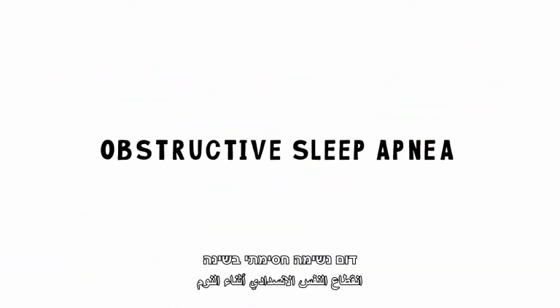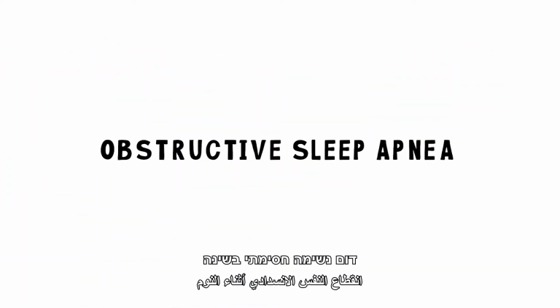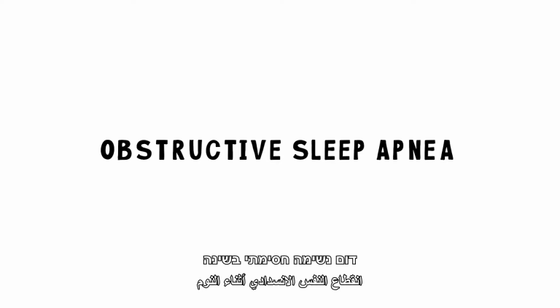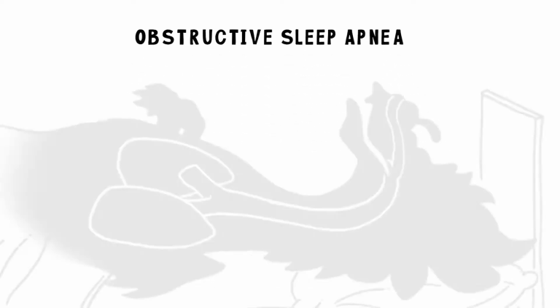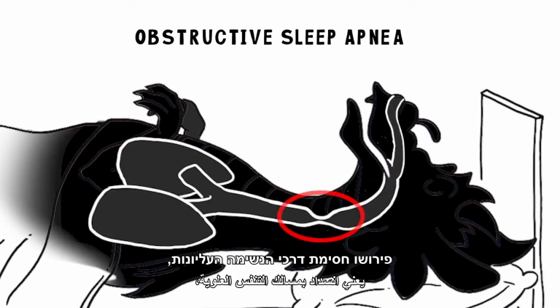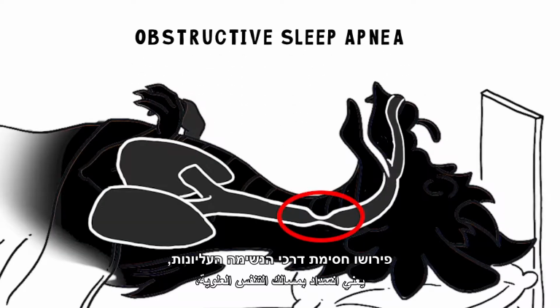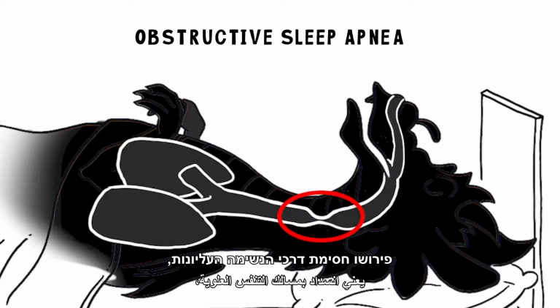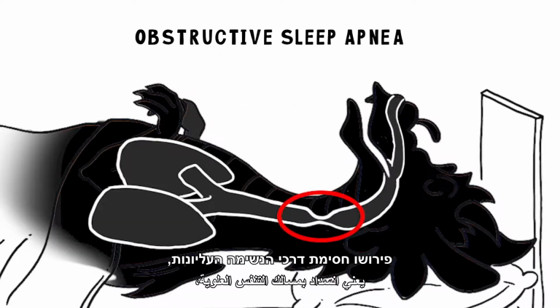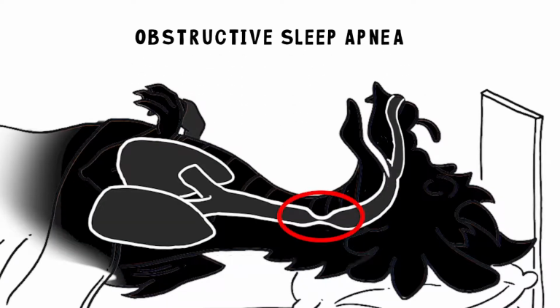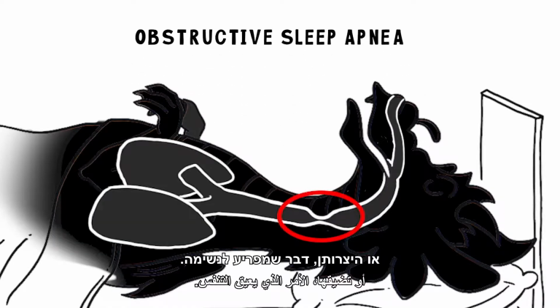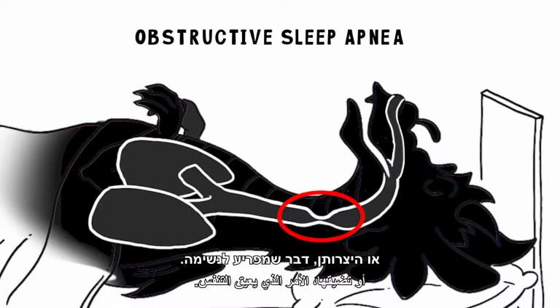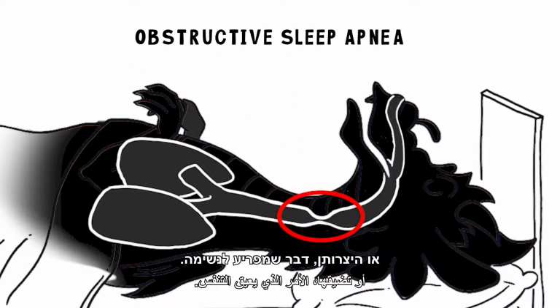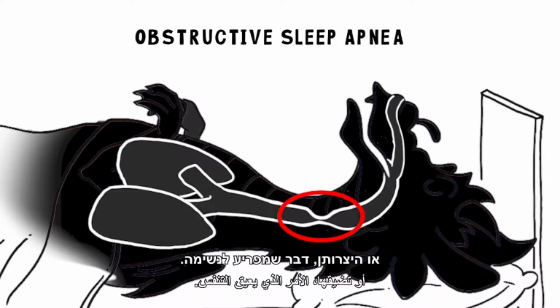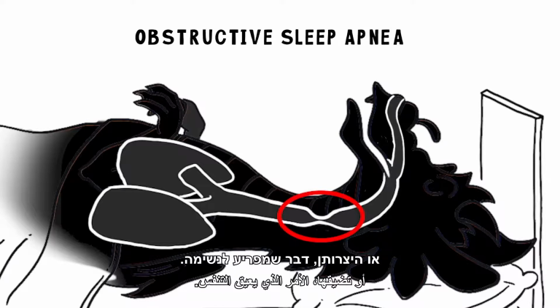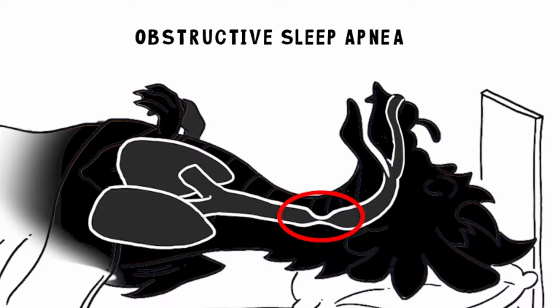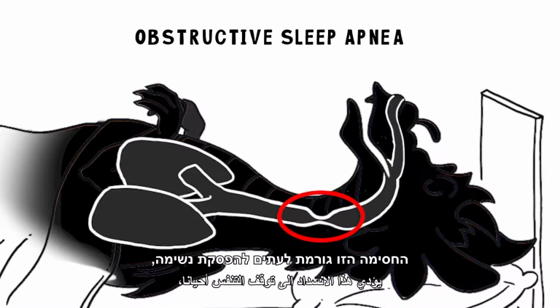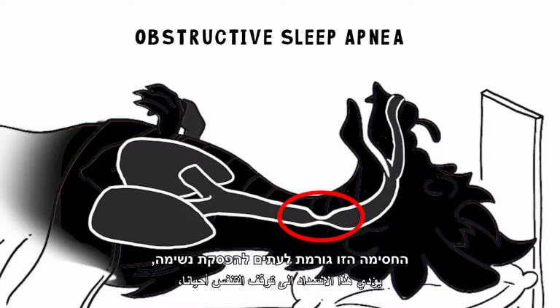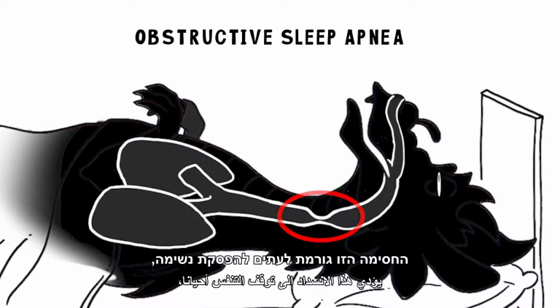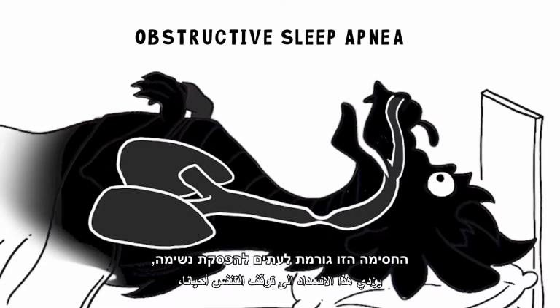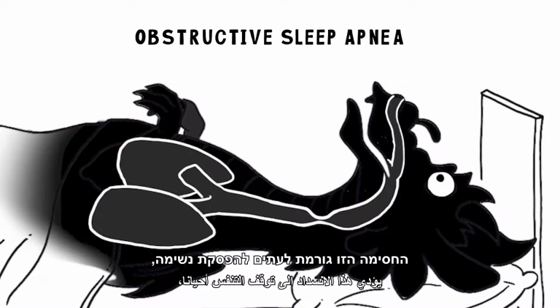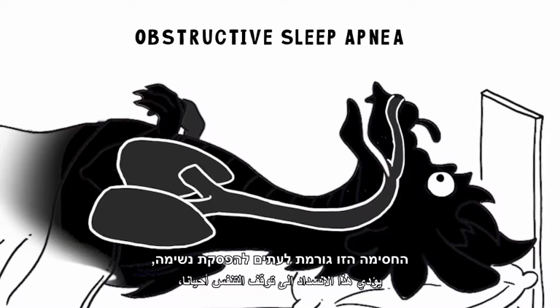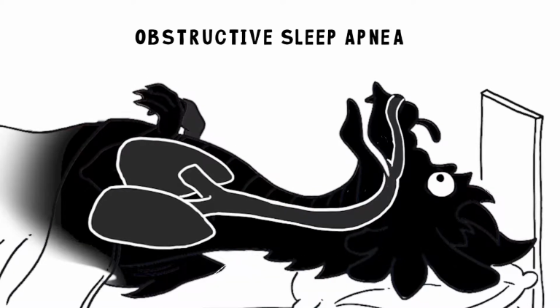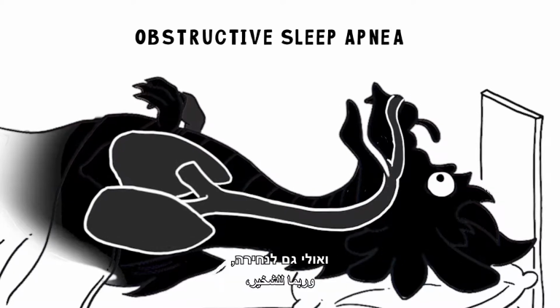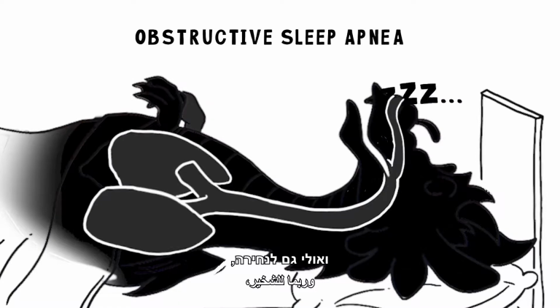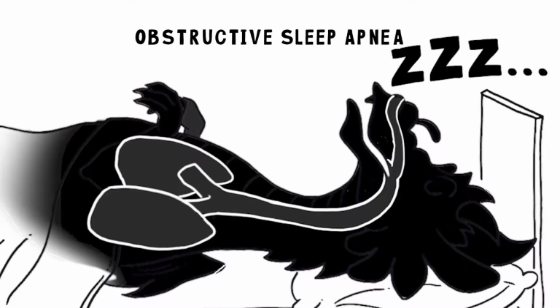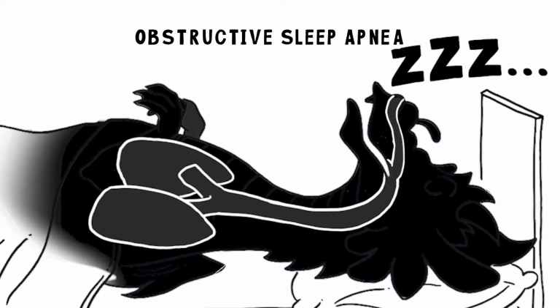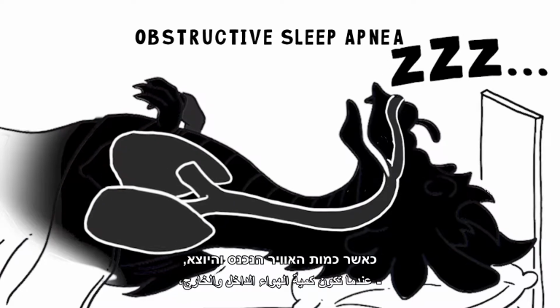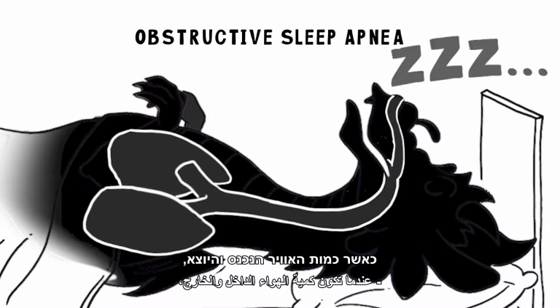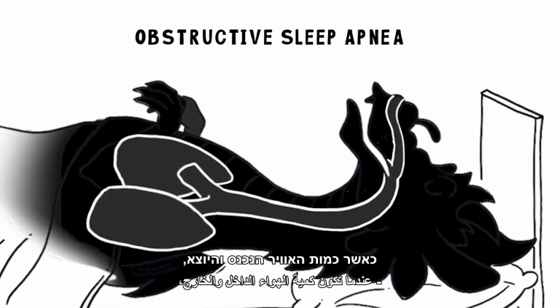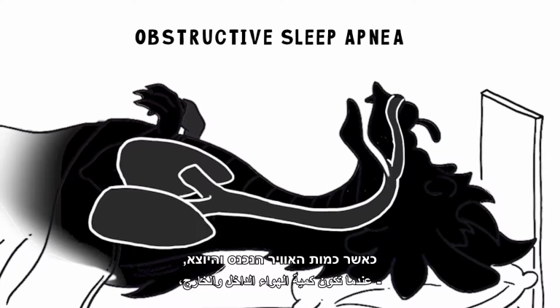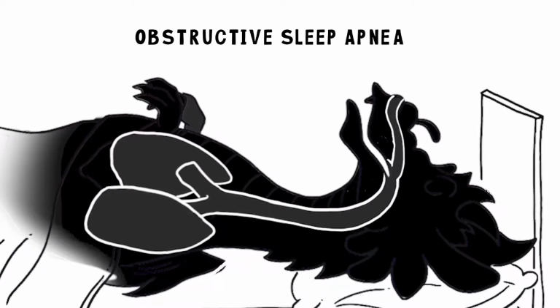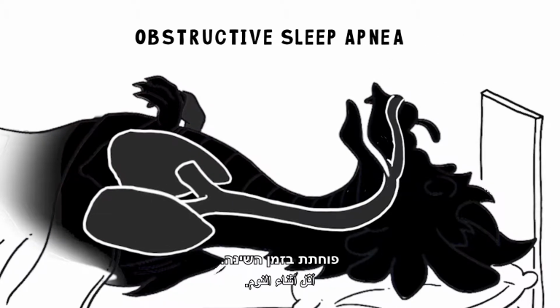Obstructive sleep apnea means that the upper airway is obstructing or narrowing and getting in the way of your breathing. This obstruction makes you occasionally stop breathing and maybe snore, getting less total air in and out while you sleep.